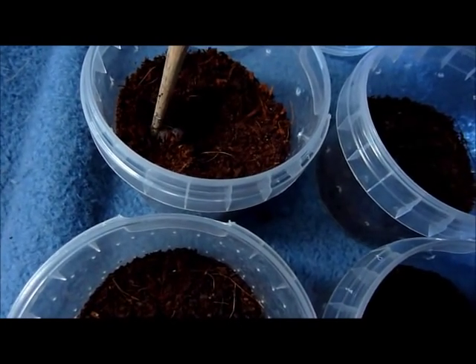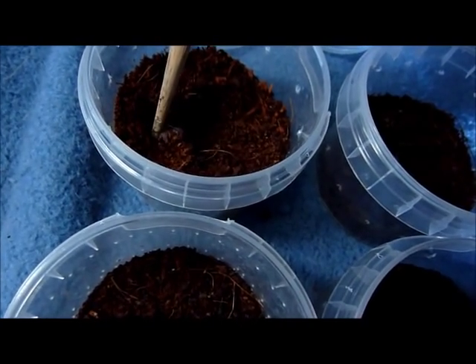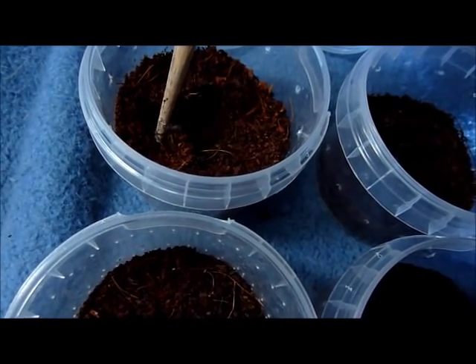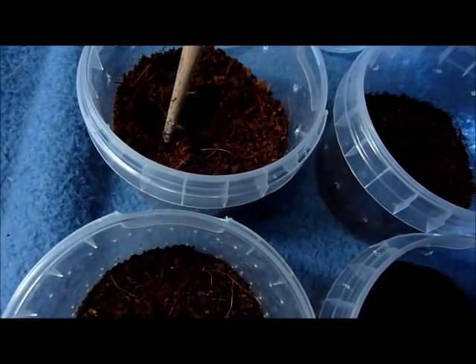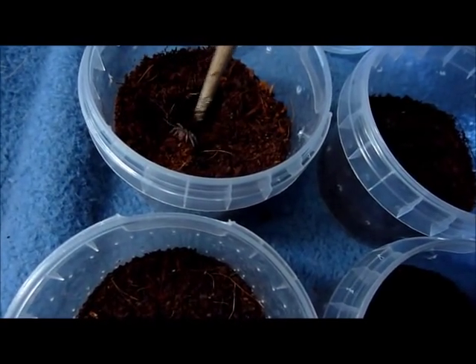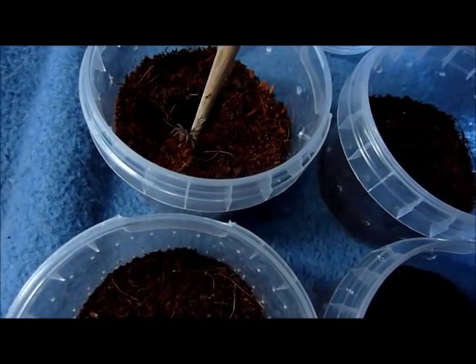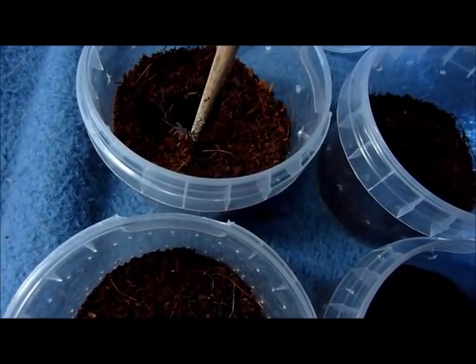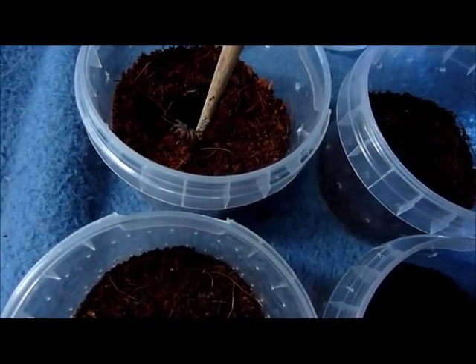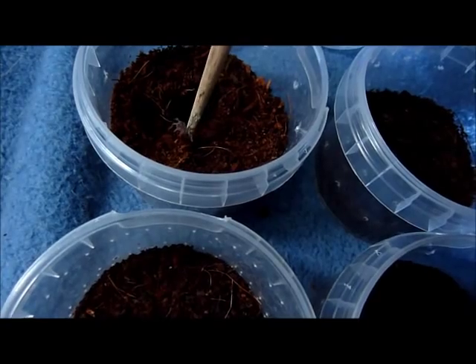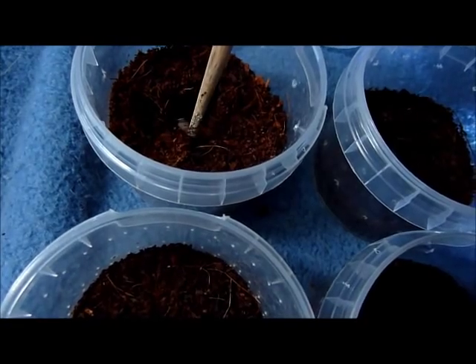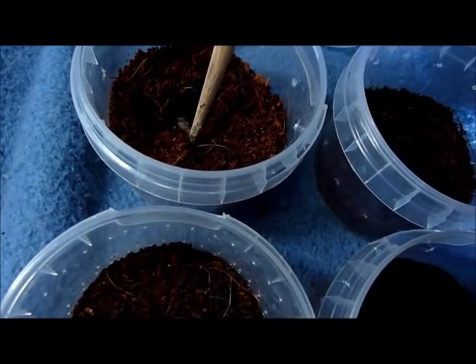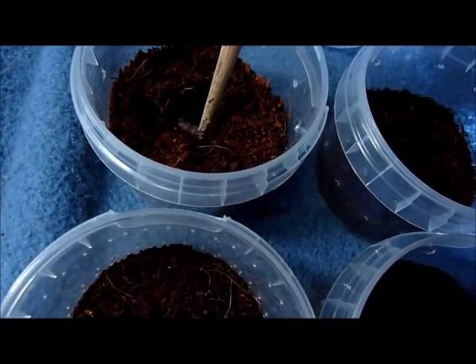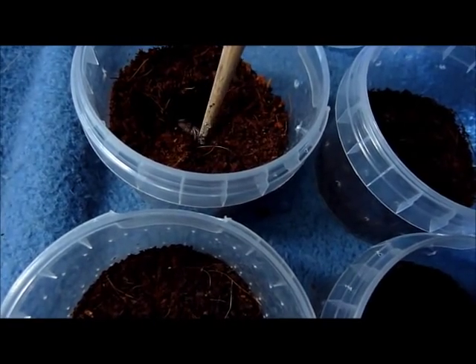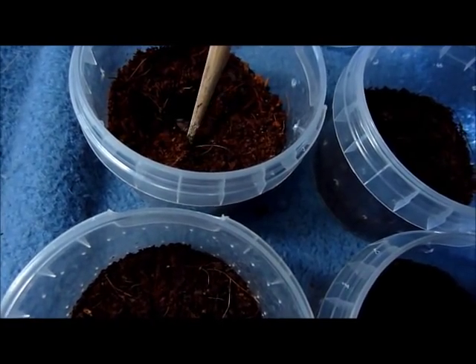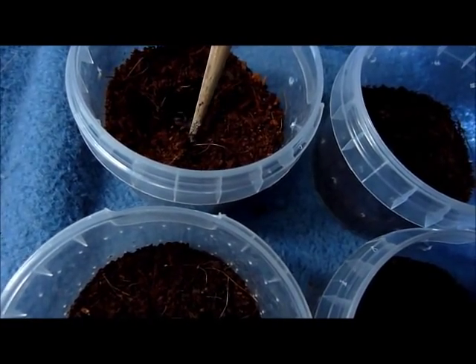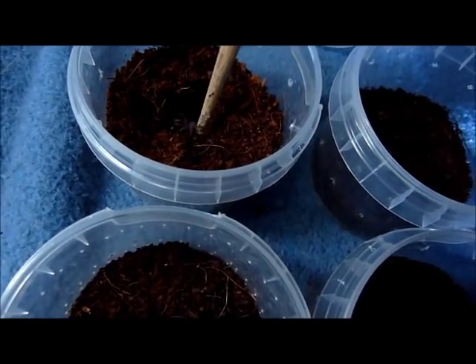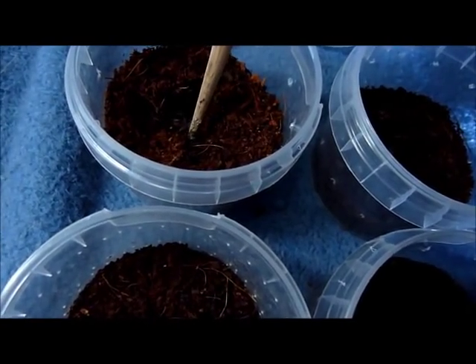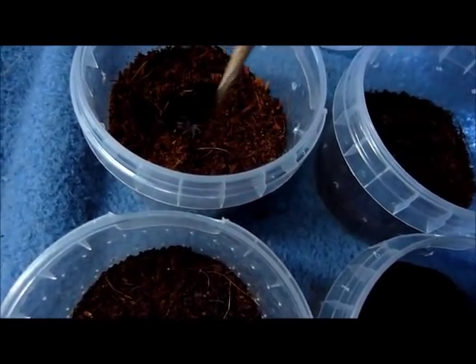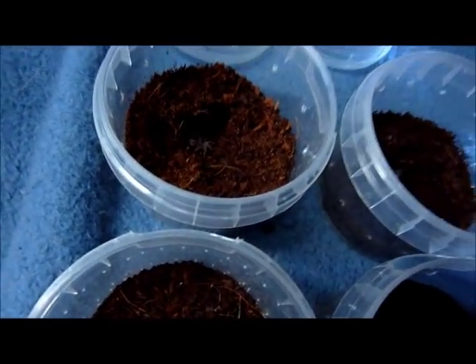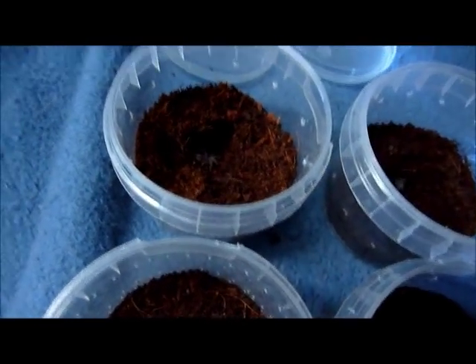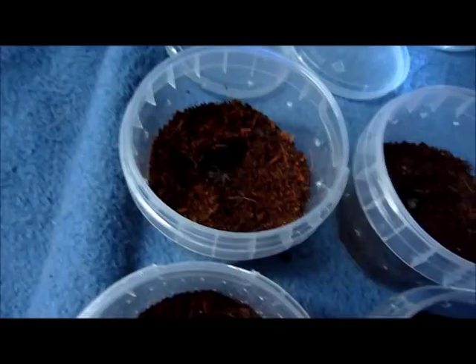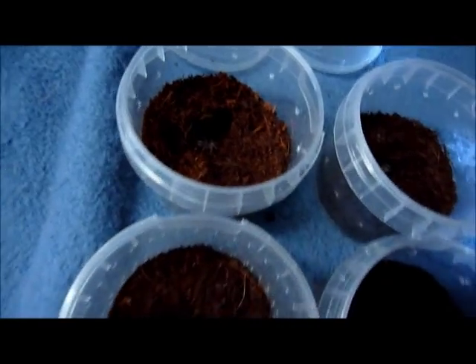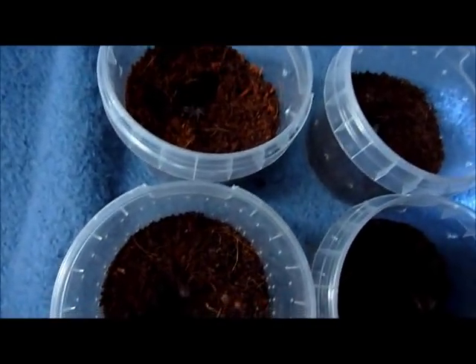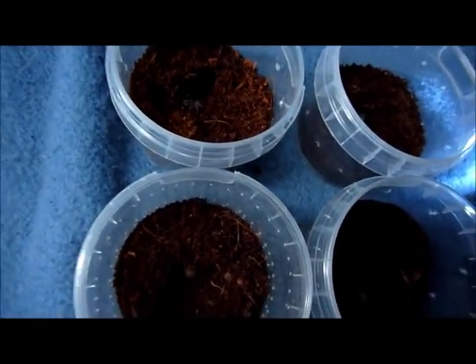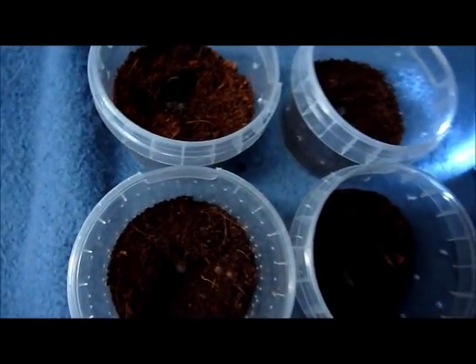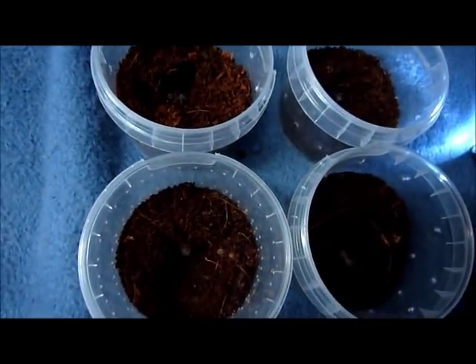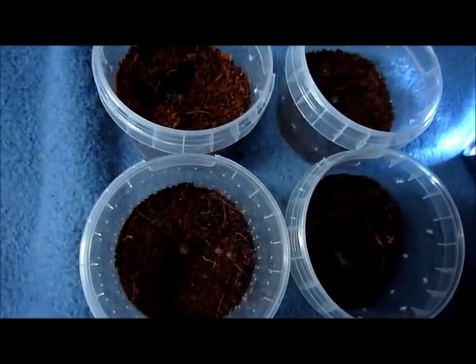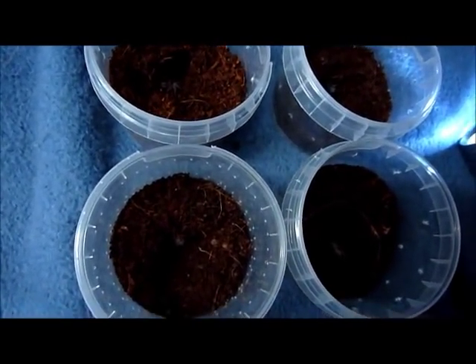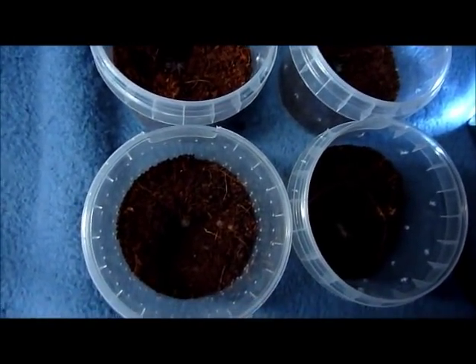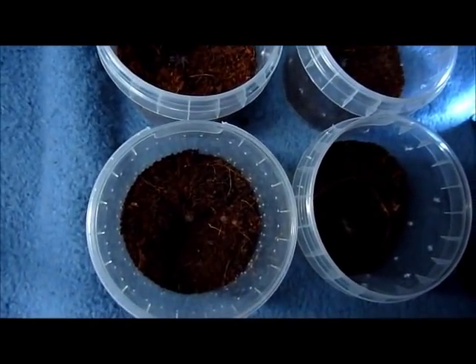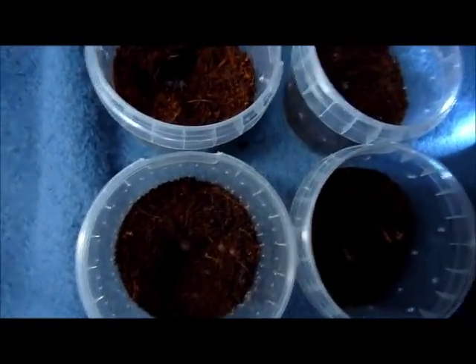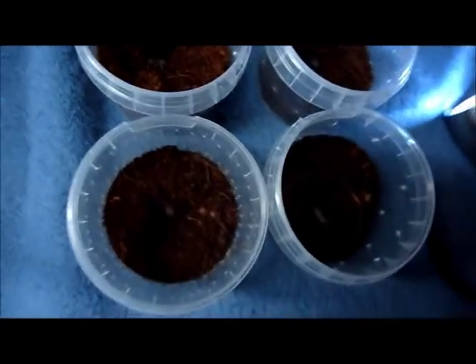Come on, go back into your hiding hole. Yeah, I know you're scared. Come on. Sorry — well, I thought I'd update these.